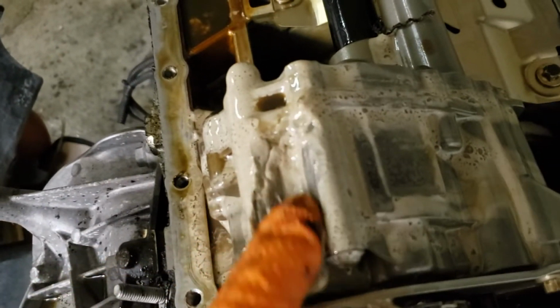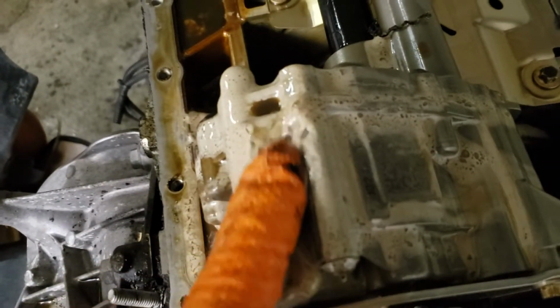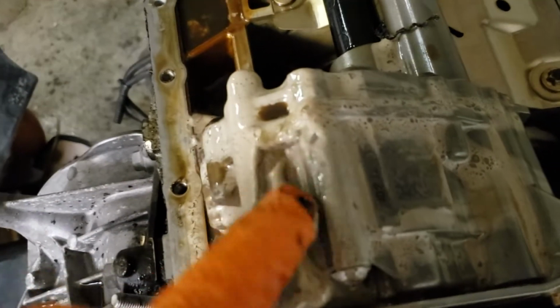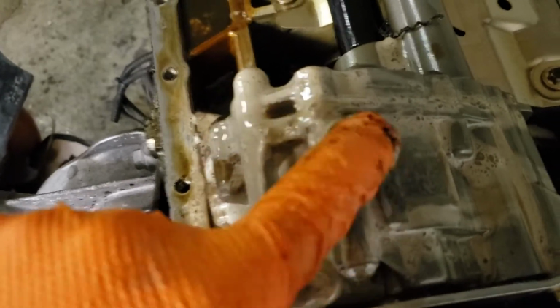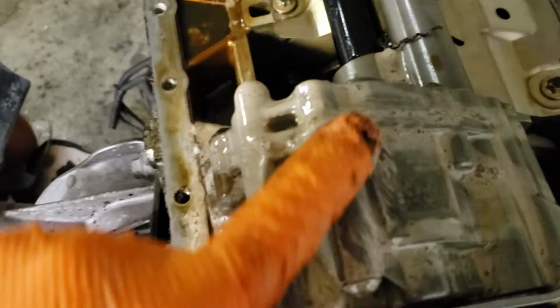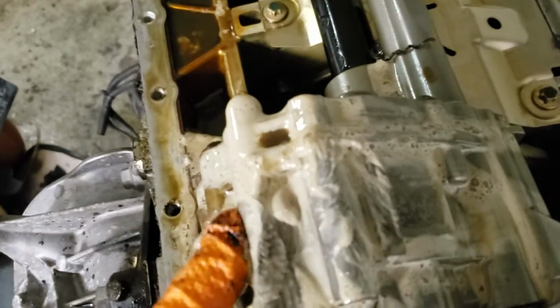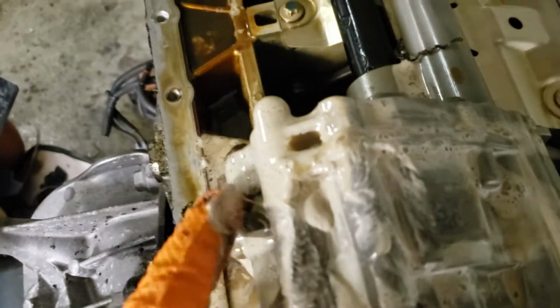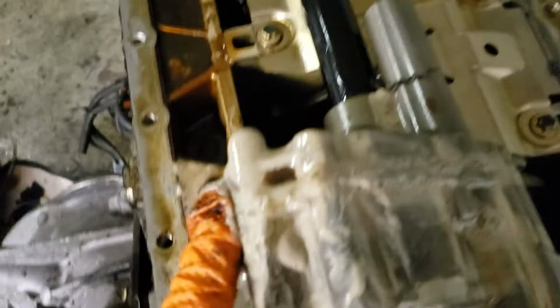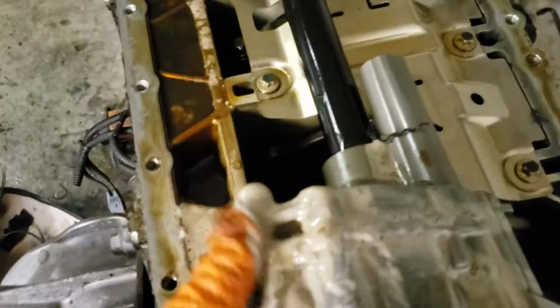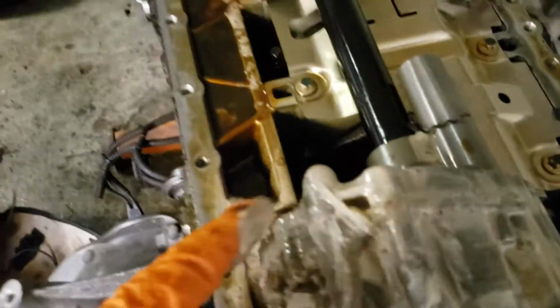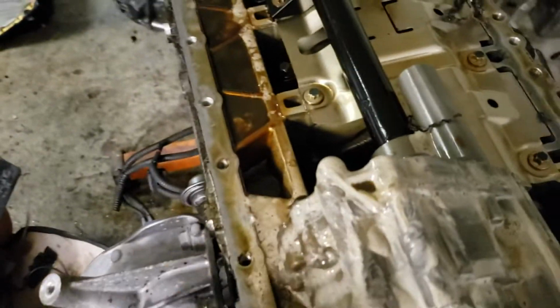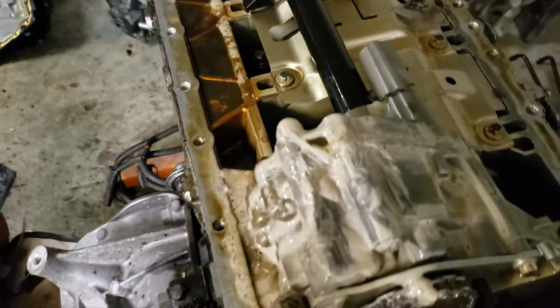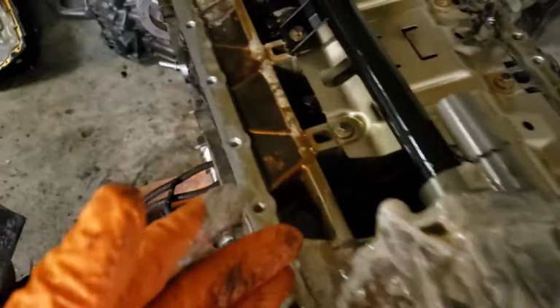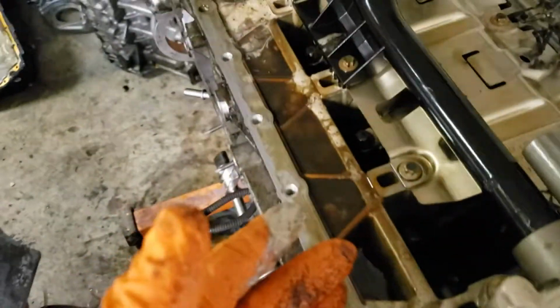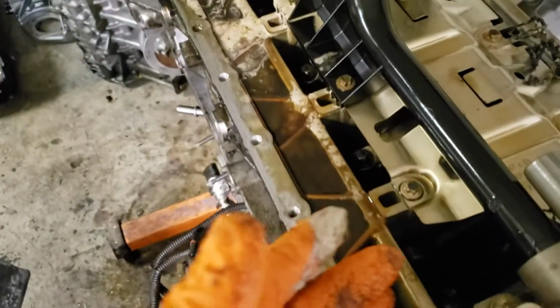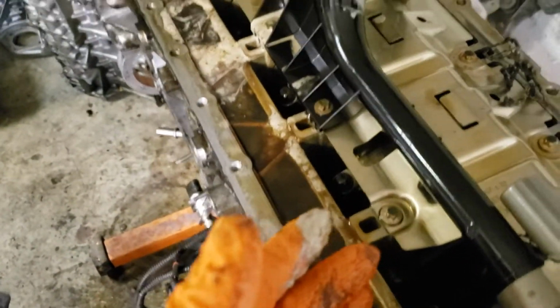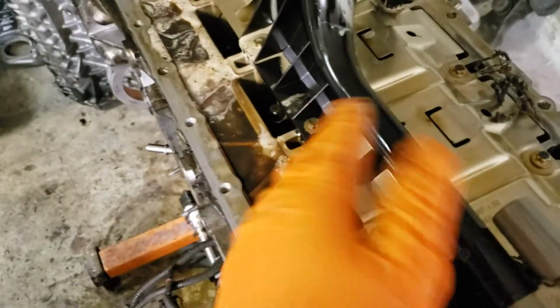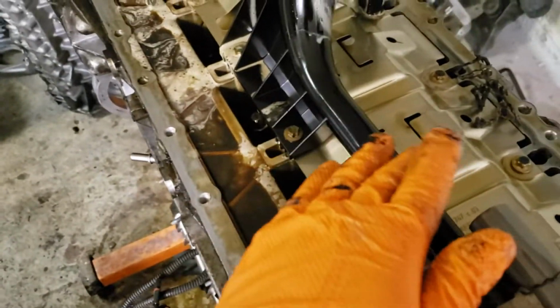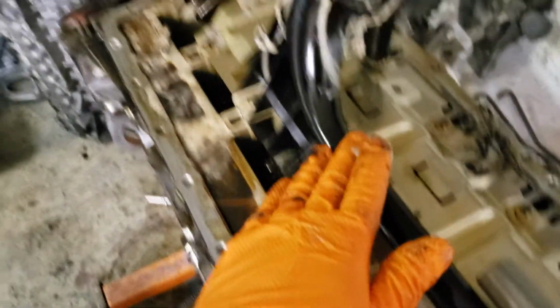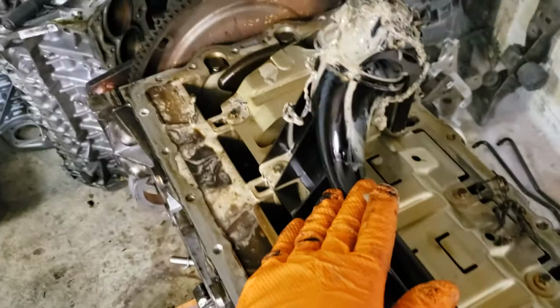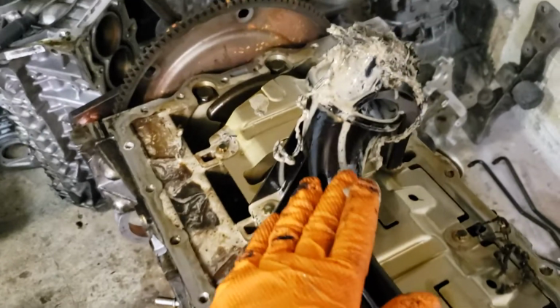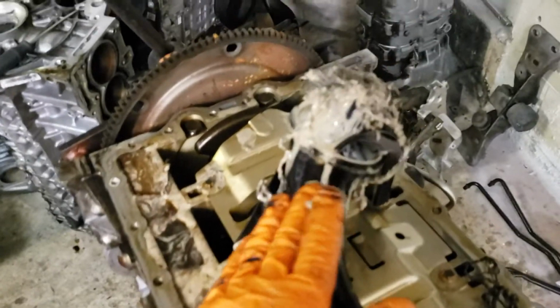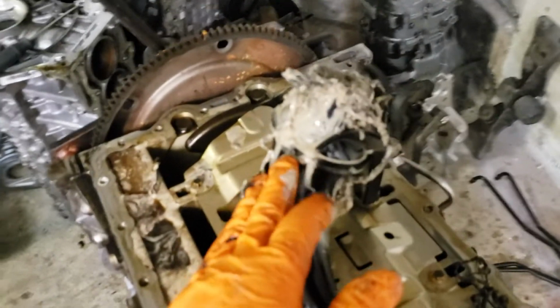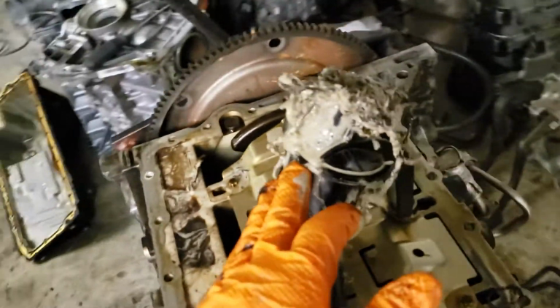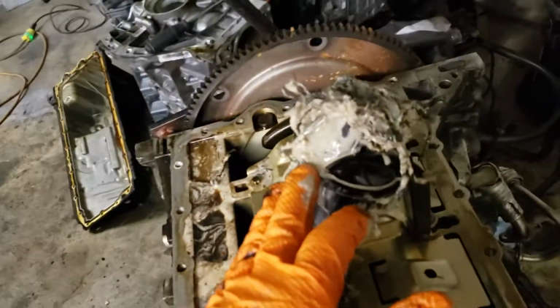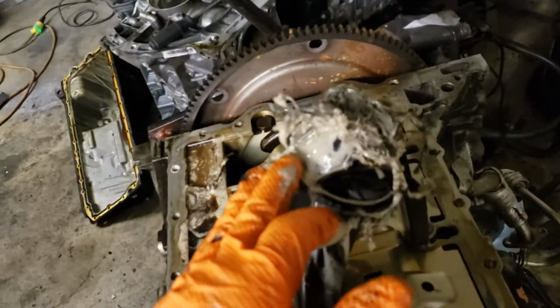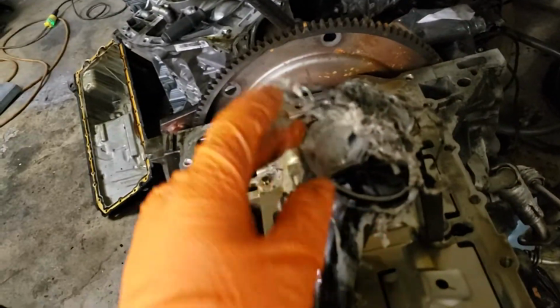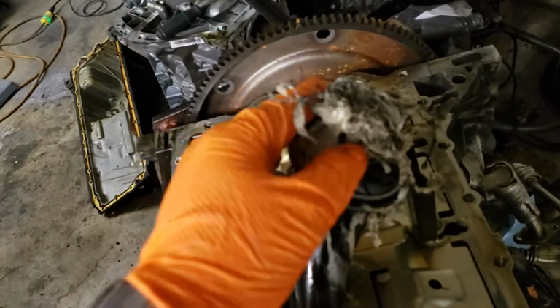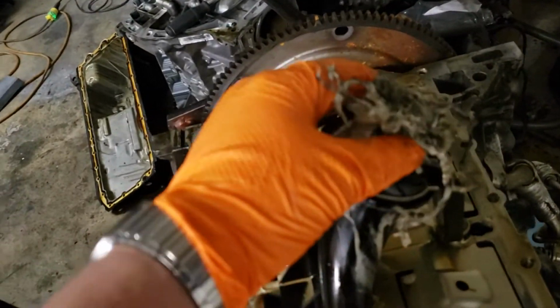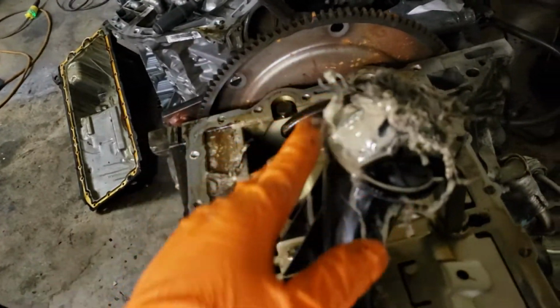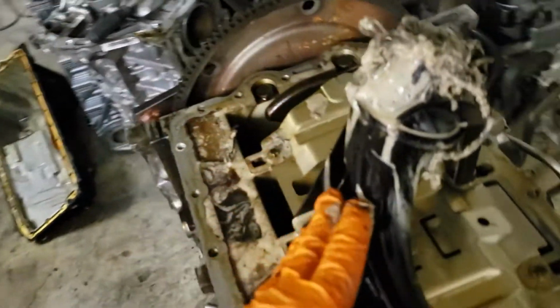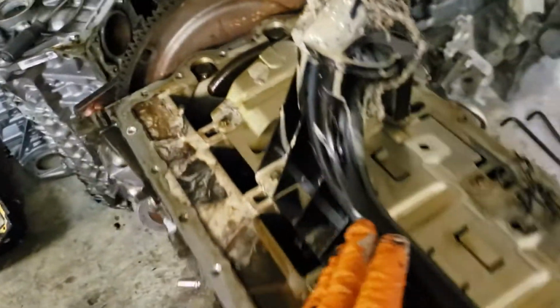This motor was pressure washed and now the water got in, so that's why the oil looks like this. It doesn't have a blown head gasket. But check it out — this is exactly what happens to your engine.